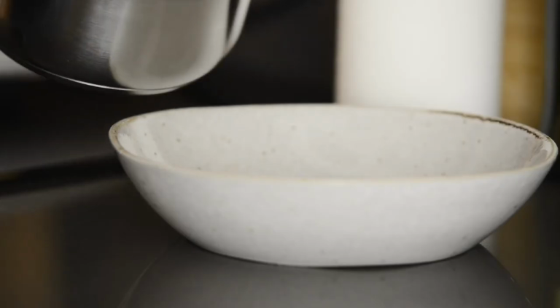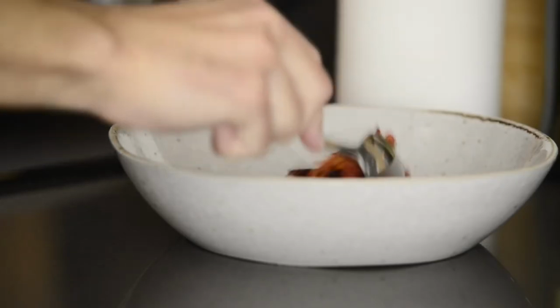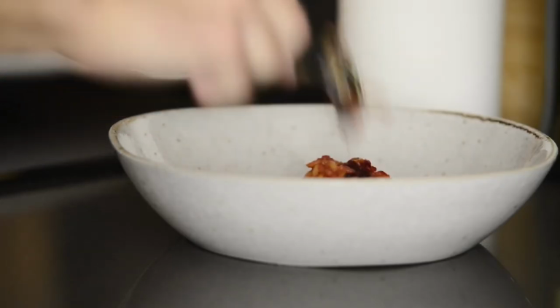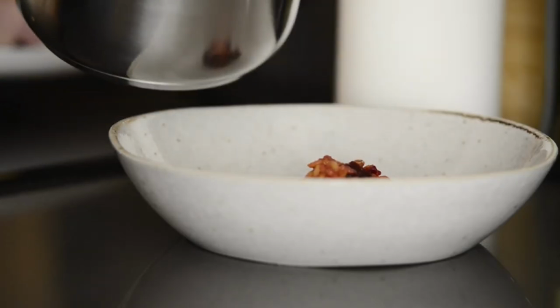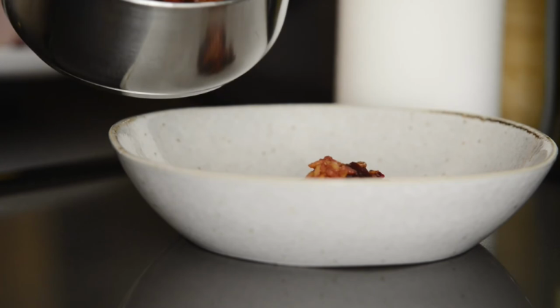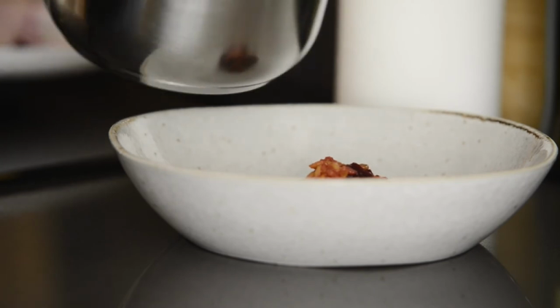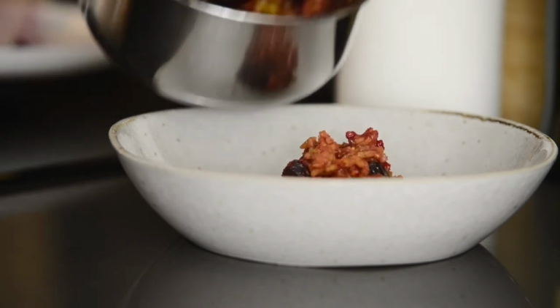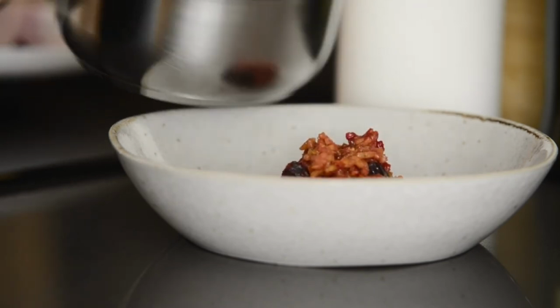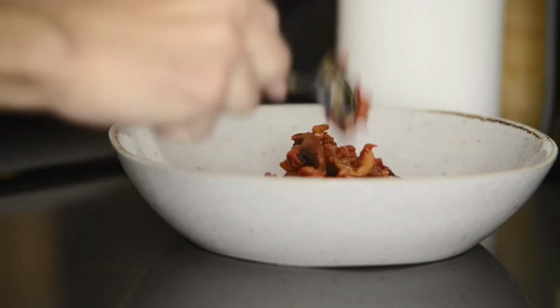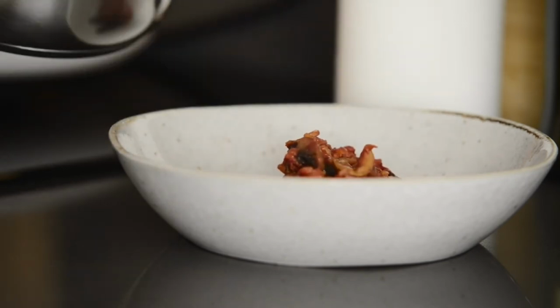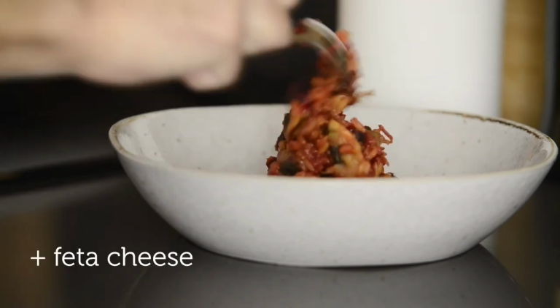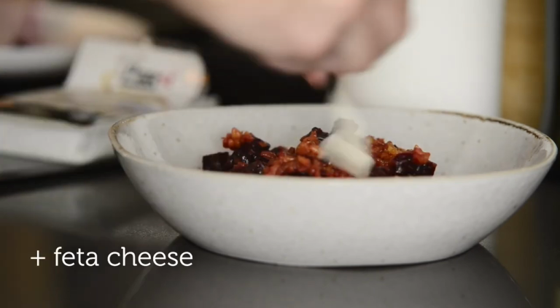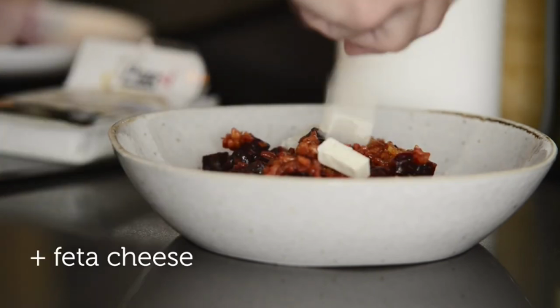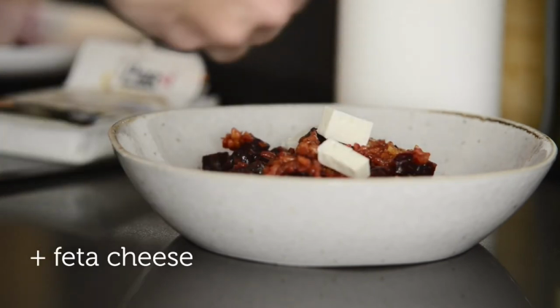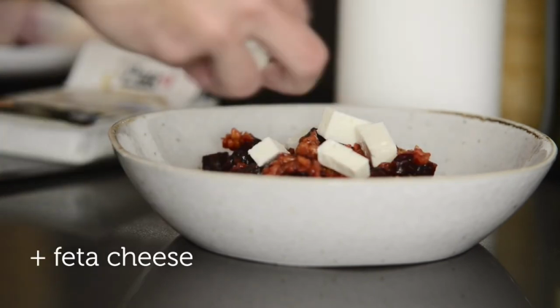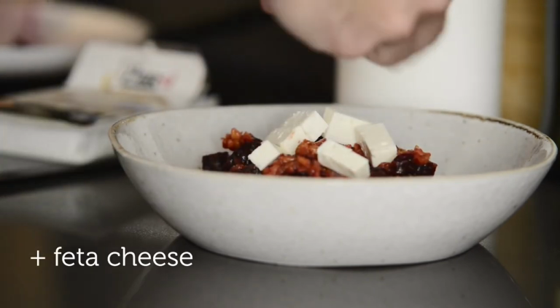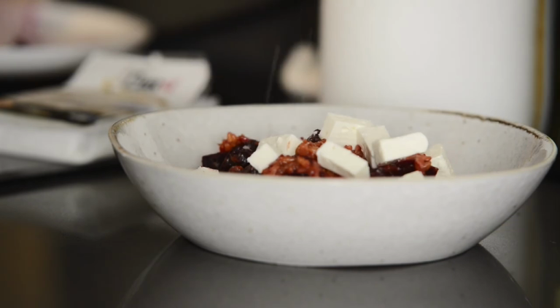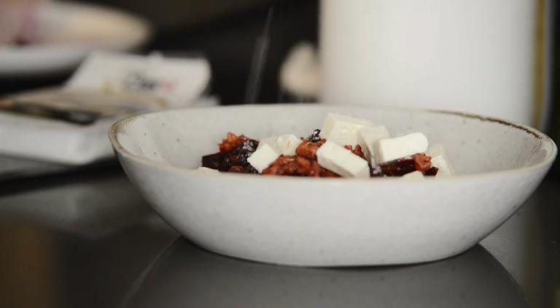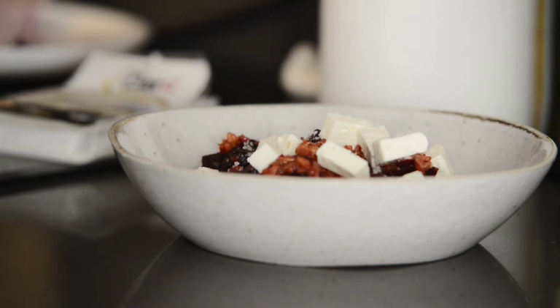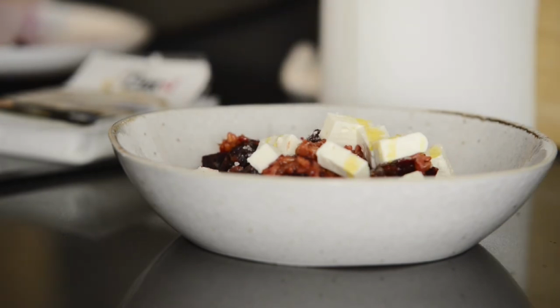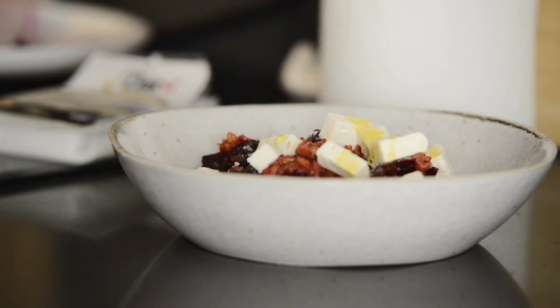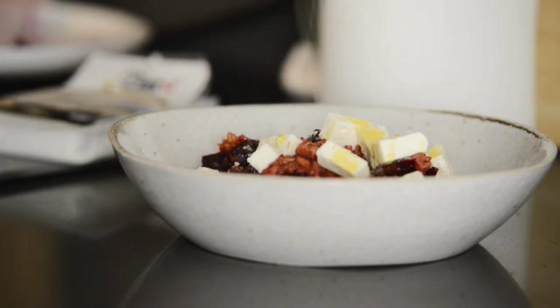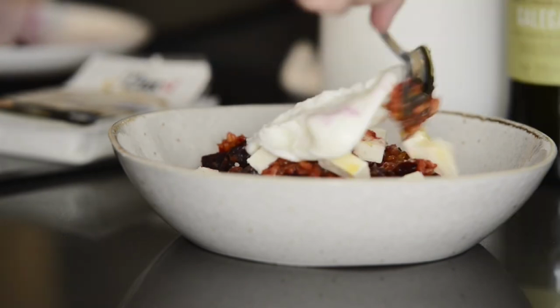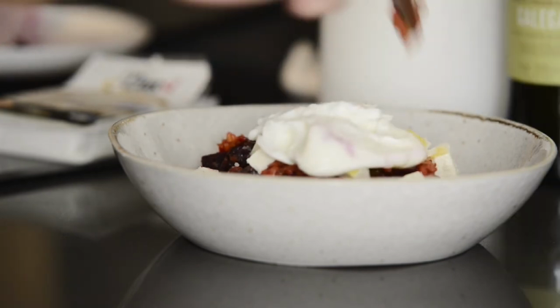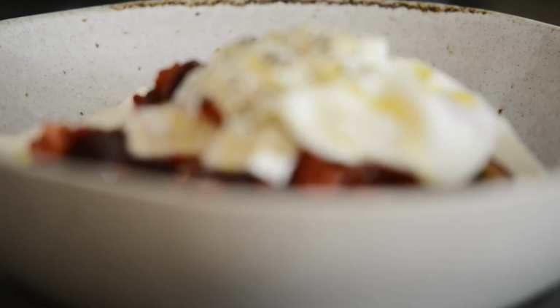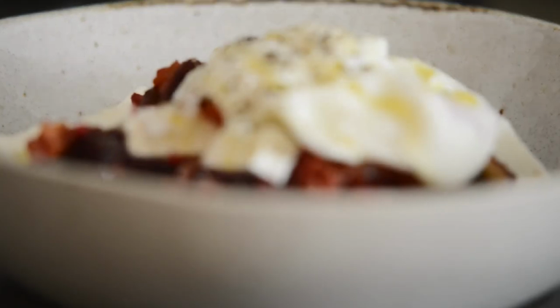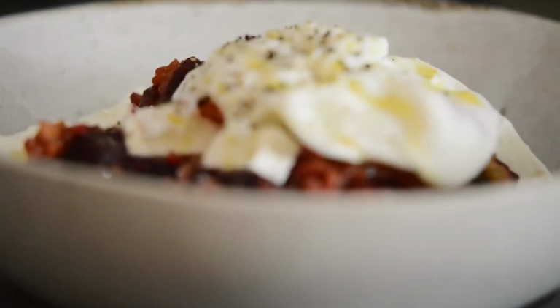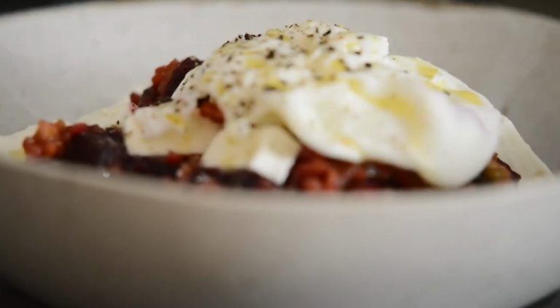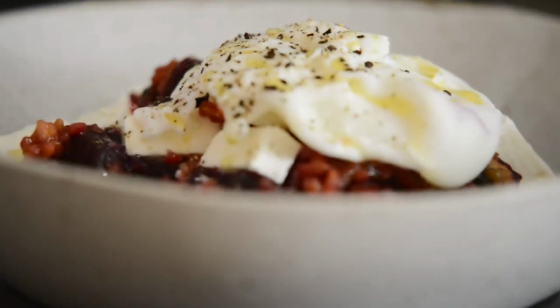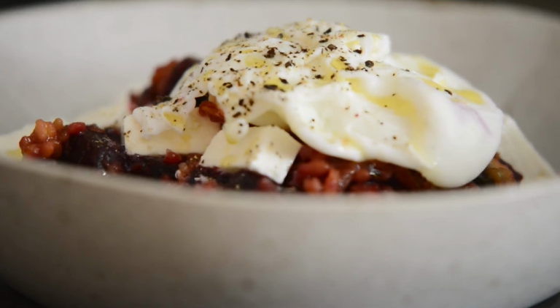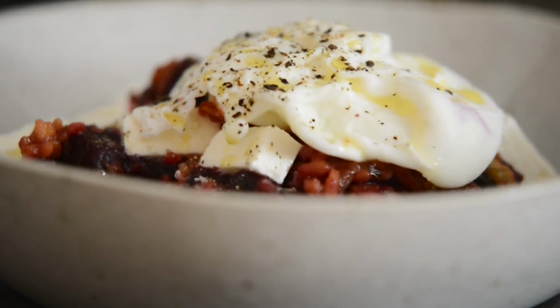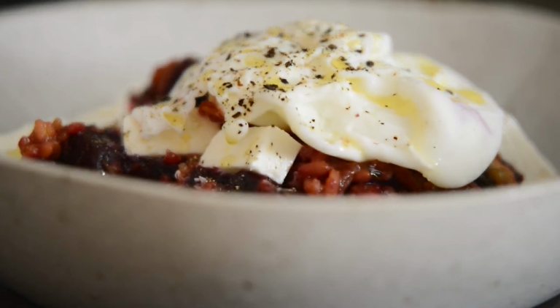Let's dress everything. Add the rice, add feta cheese on top, some salt, again olive oil, and the egg. And that's it — enjoy!